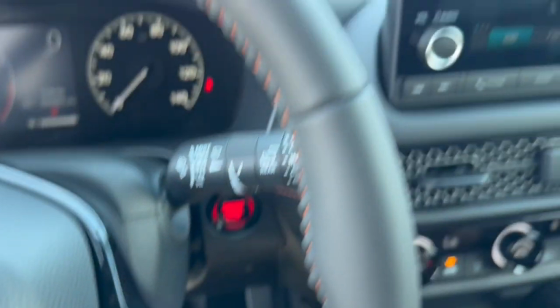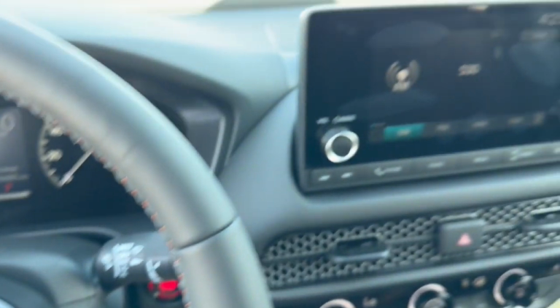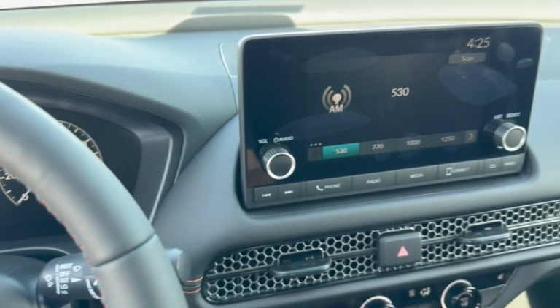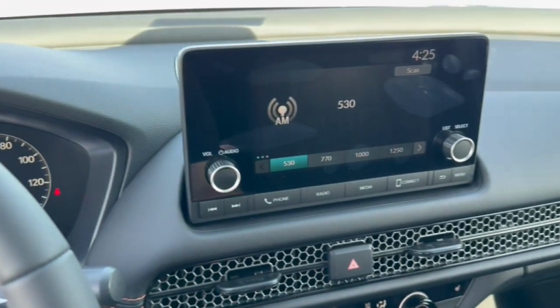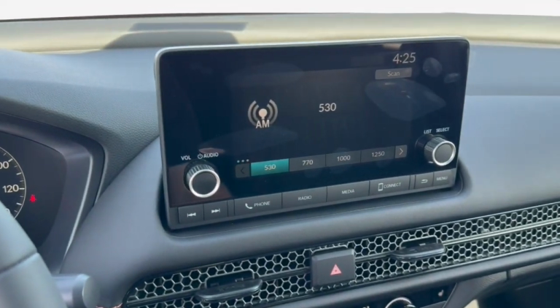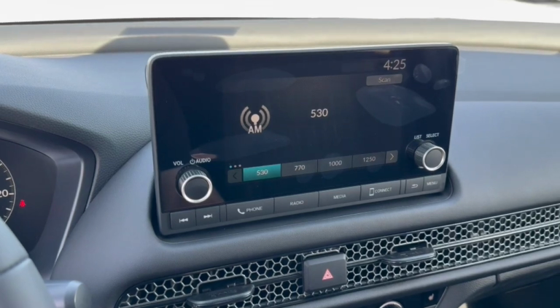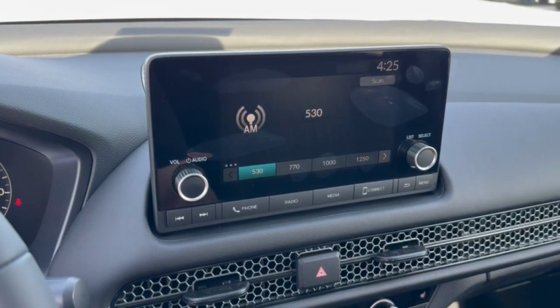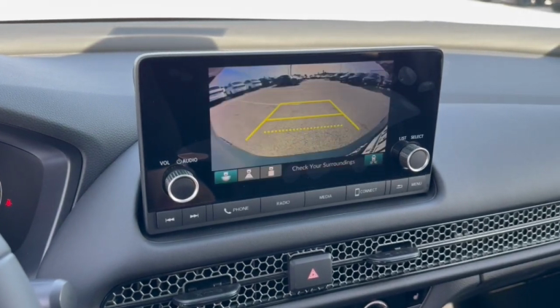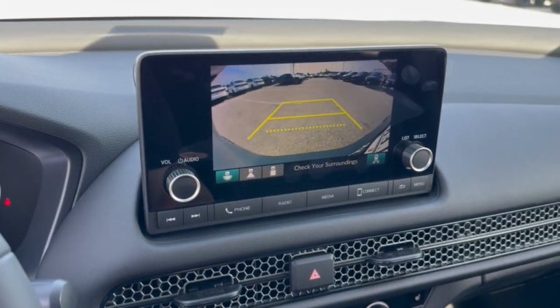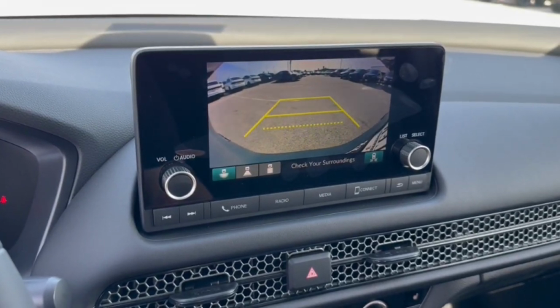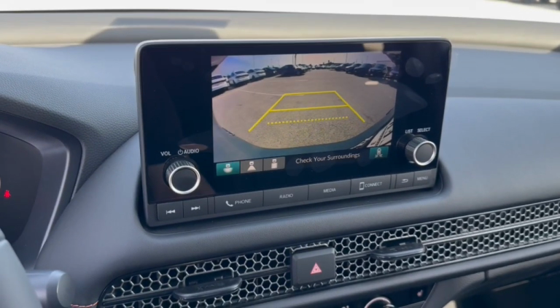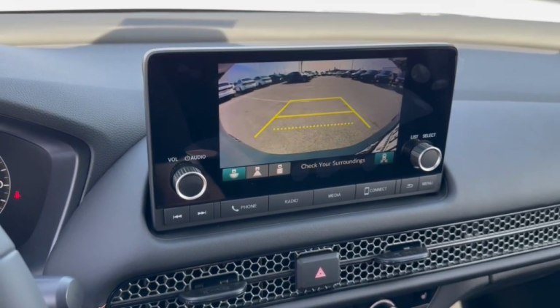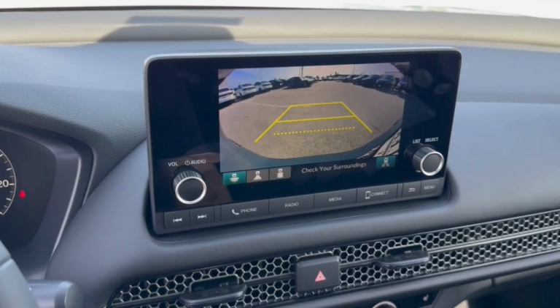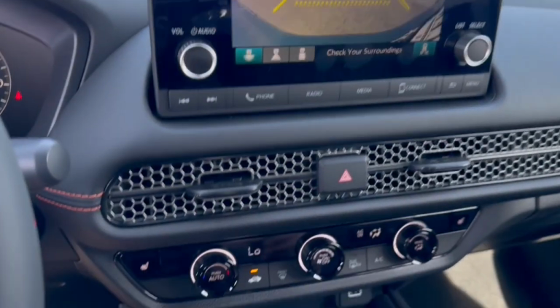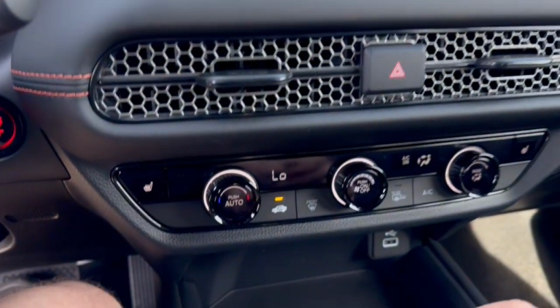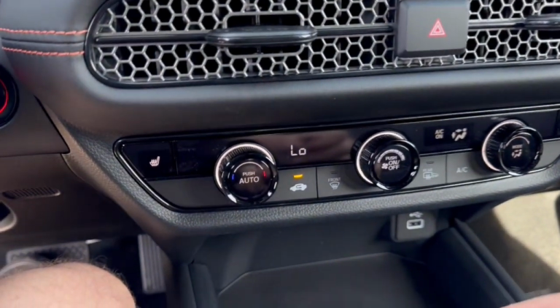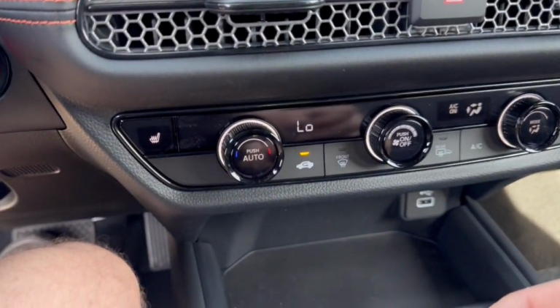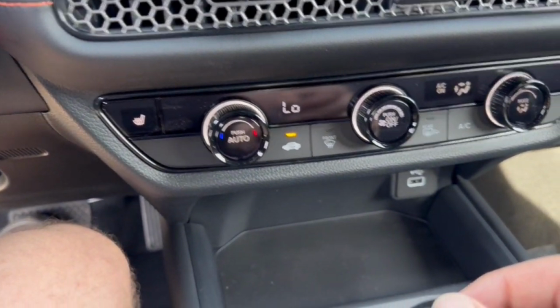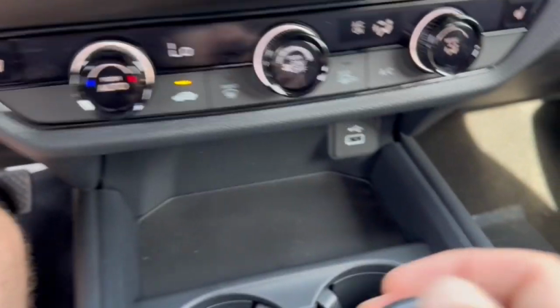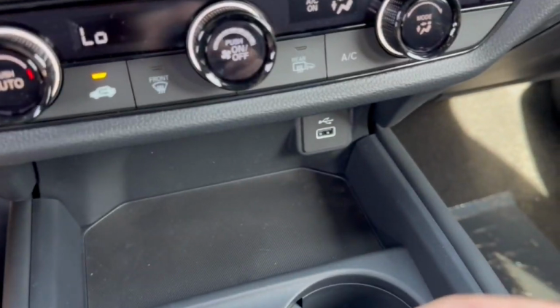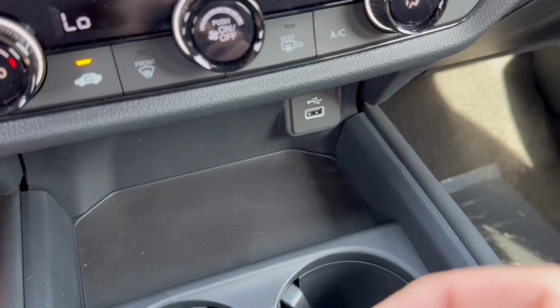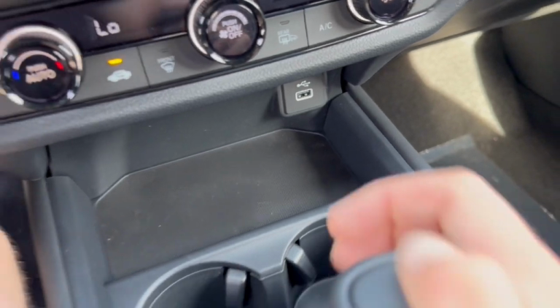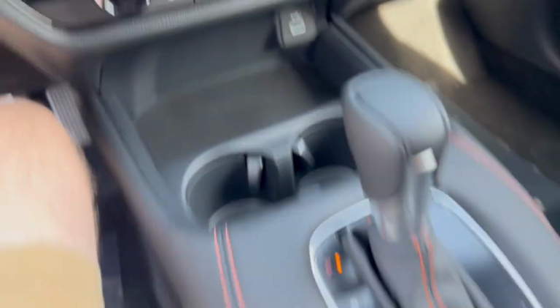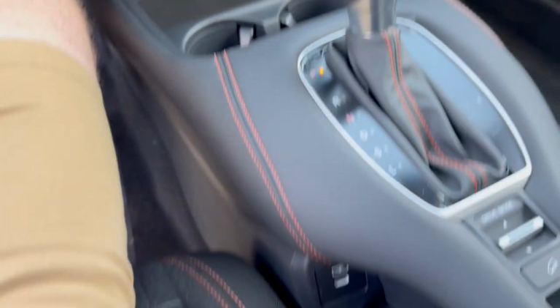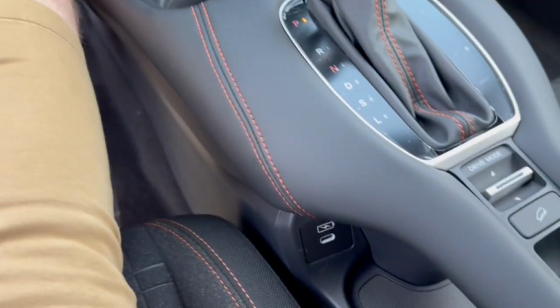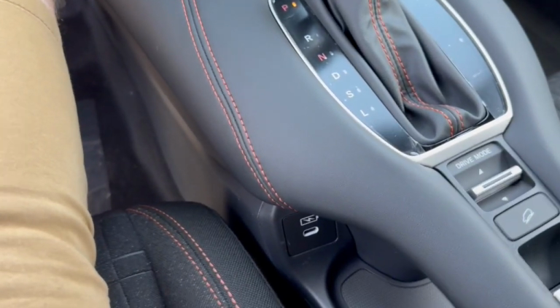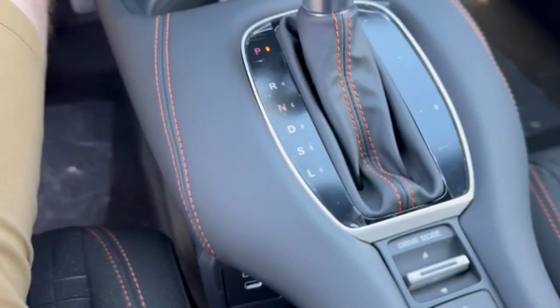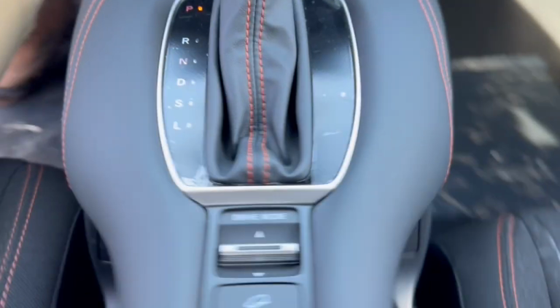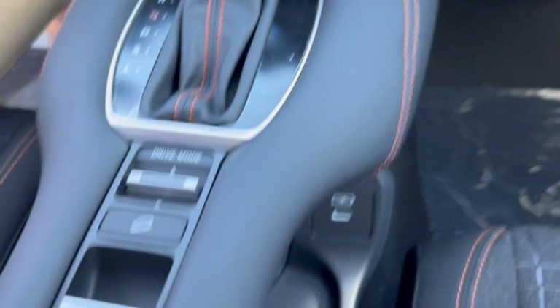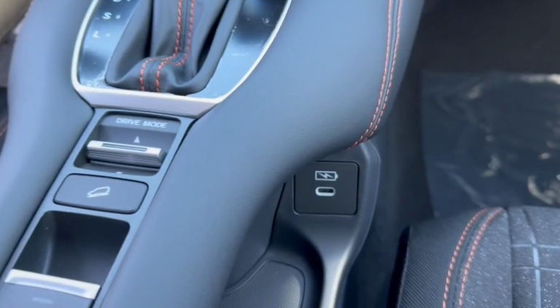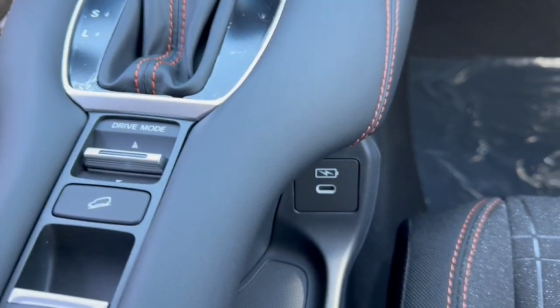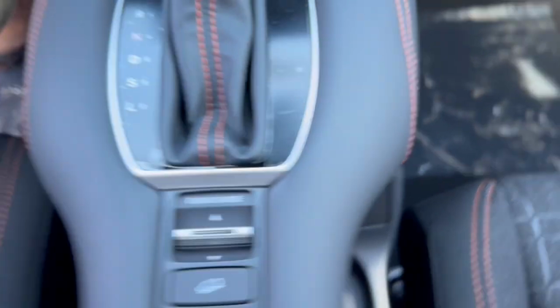It features a push-start engine, Apple CarPlay and Android Auto capabilities, a rear backup camera, heated front seats, a USB port, and USB-C ports on either side.